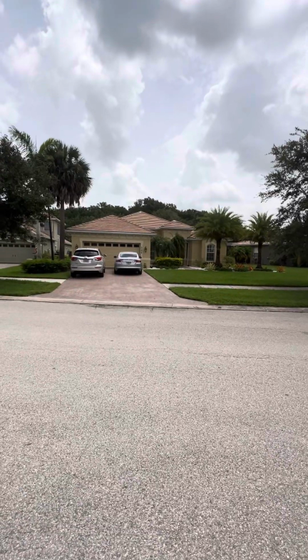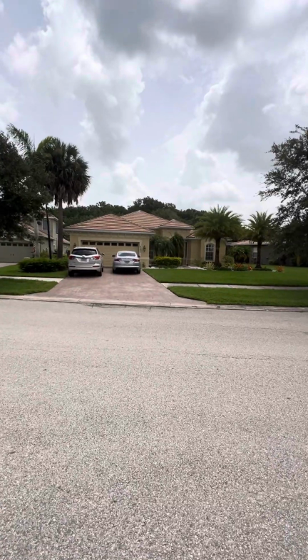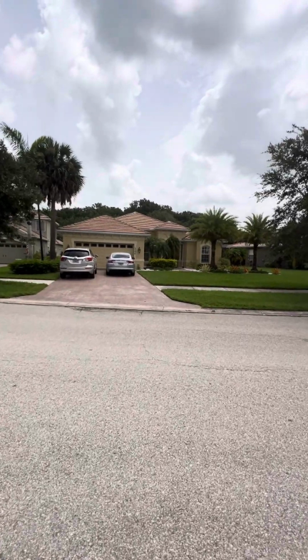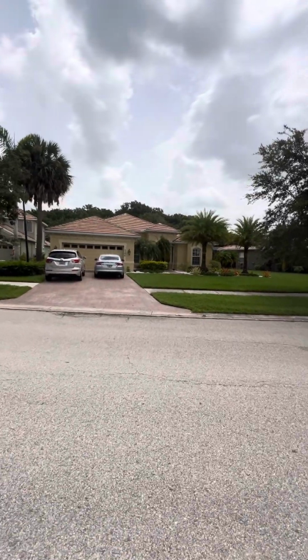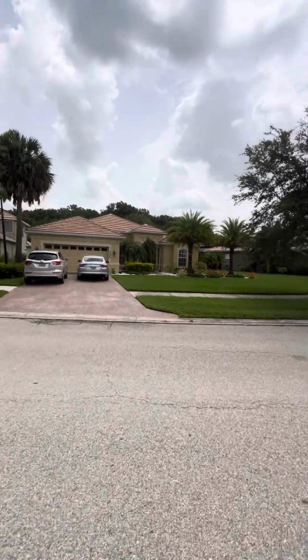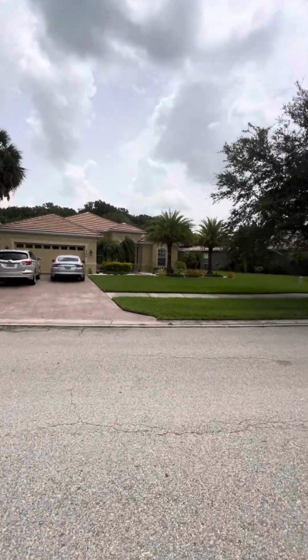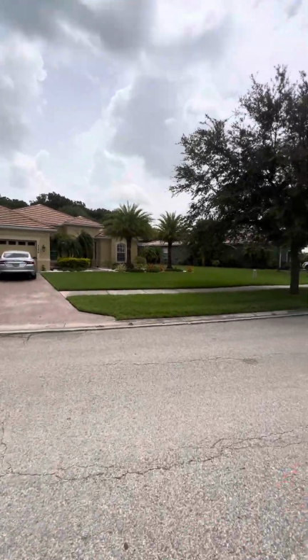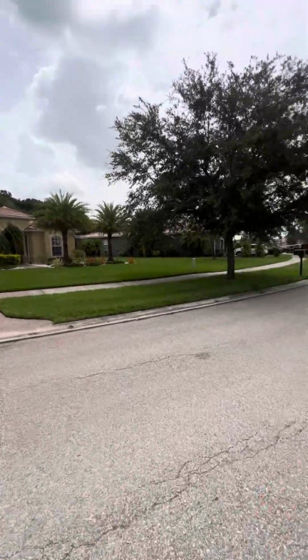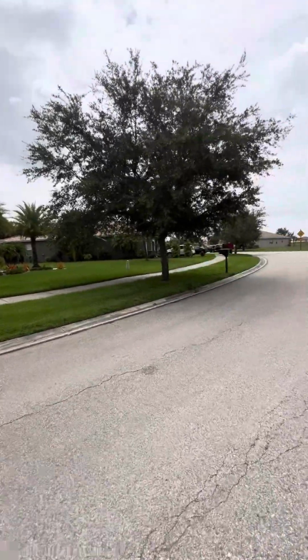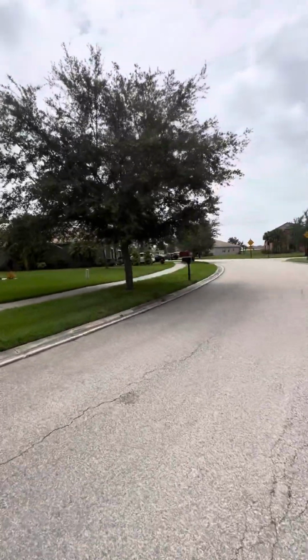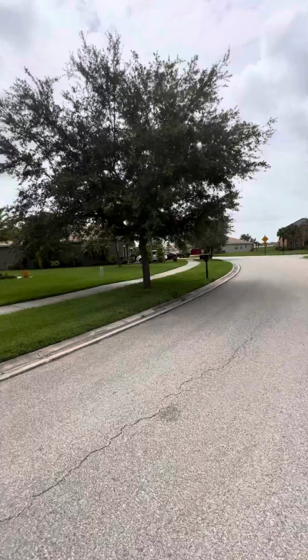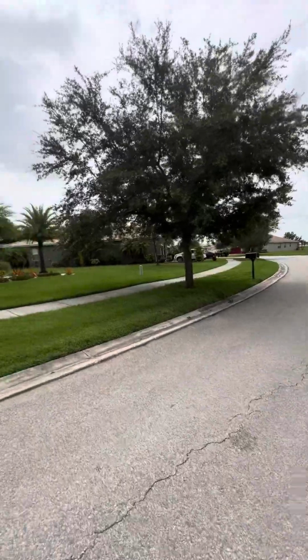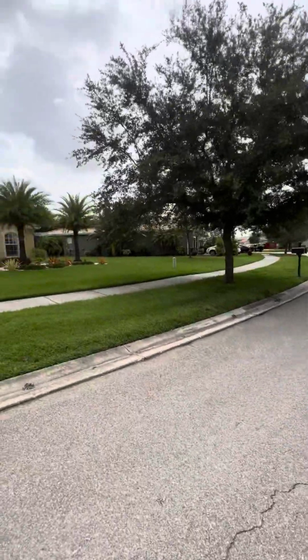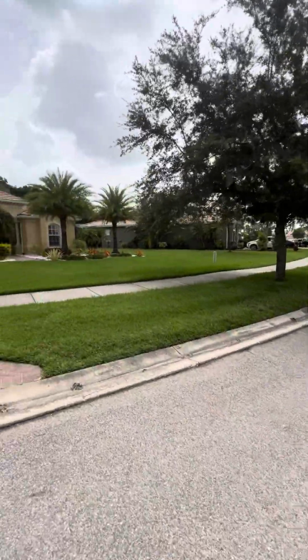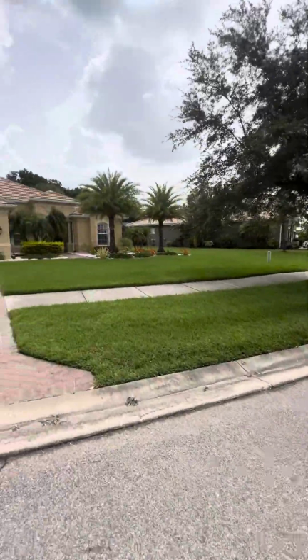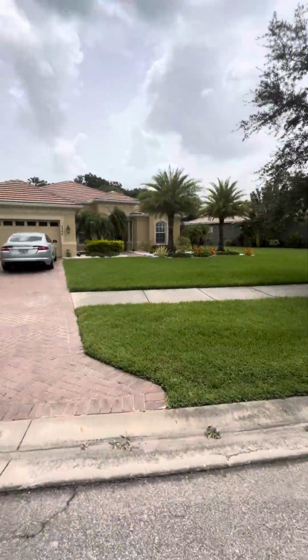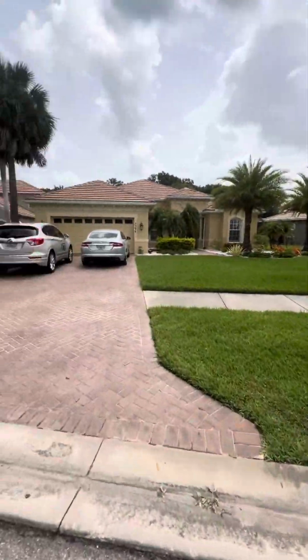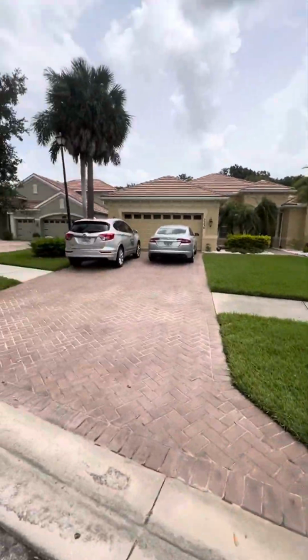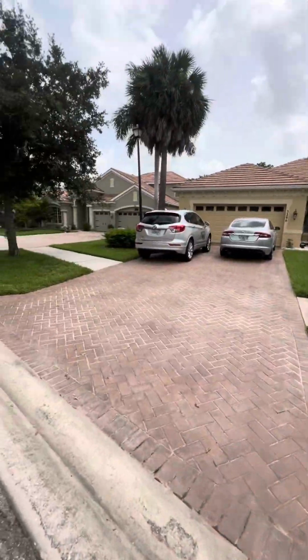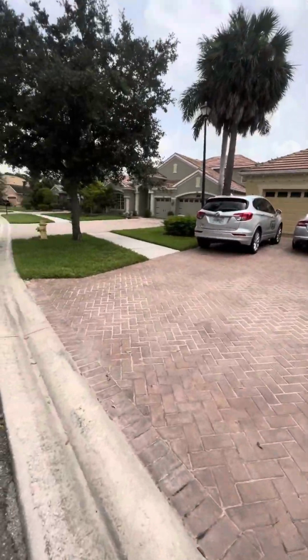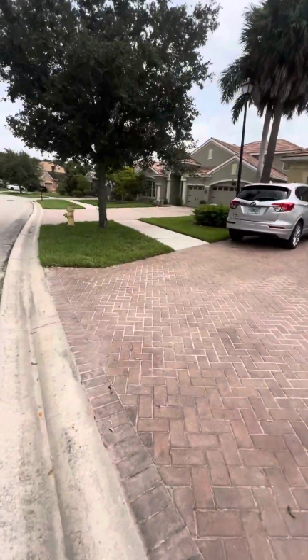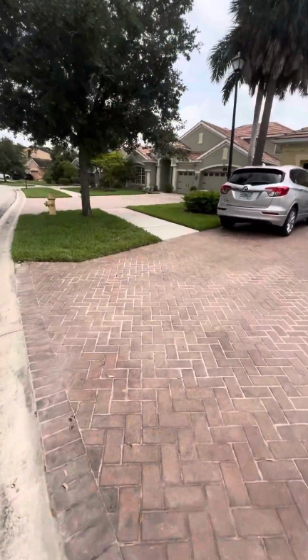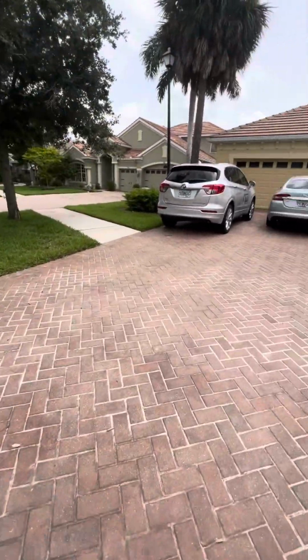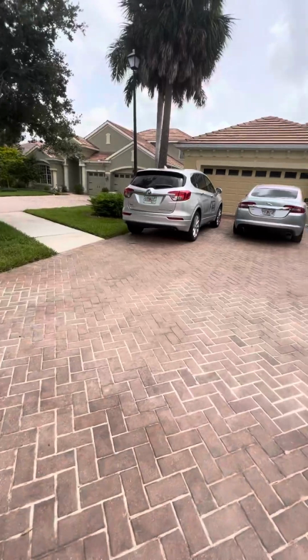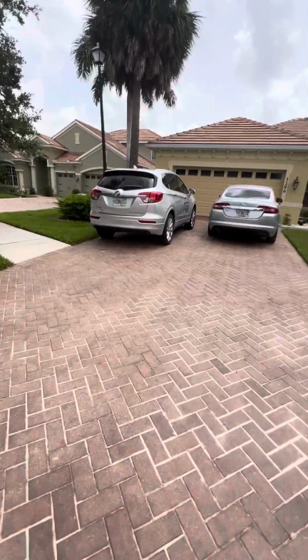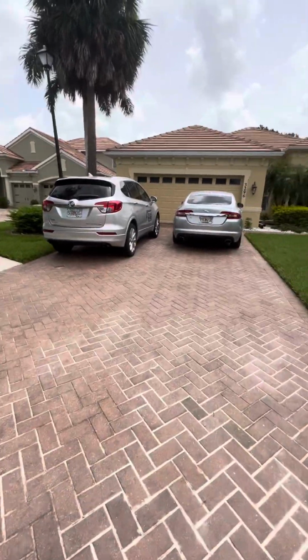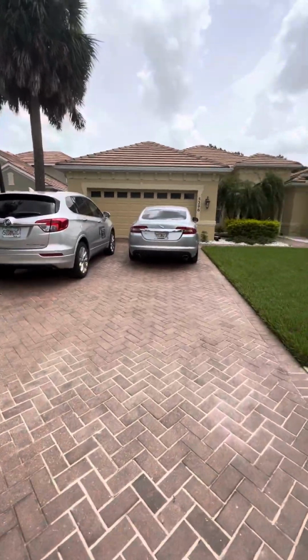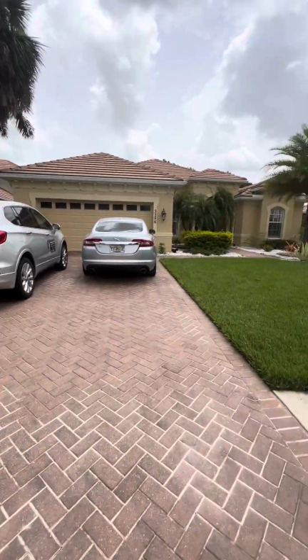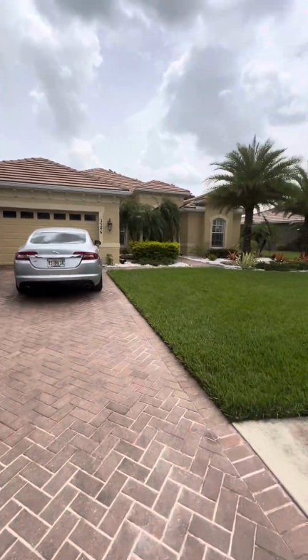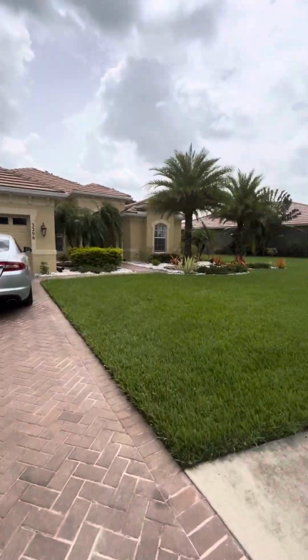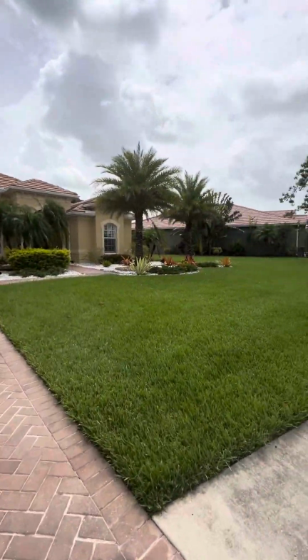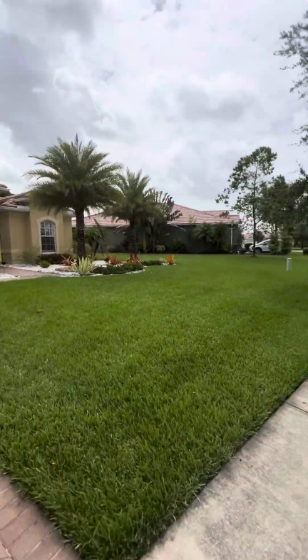Welcome to 3296 Hampton Boulevard in Hampton Lakes at River Hall. This is going to be a hot new listing coming to the market soon, but I wanted to share this video with you.